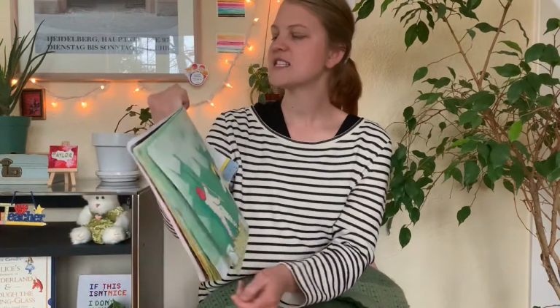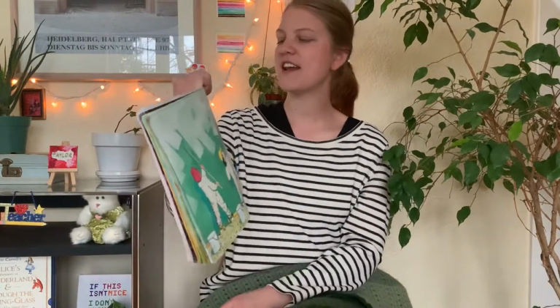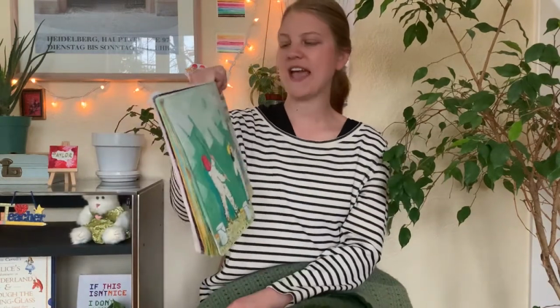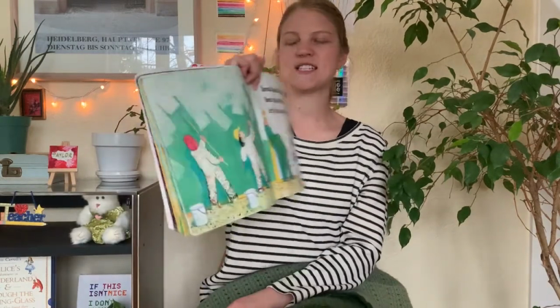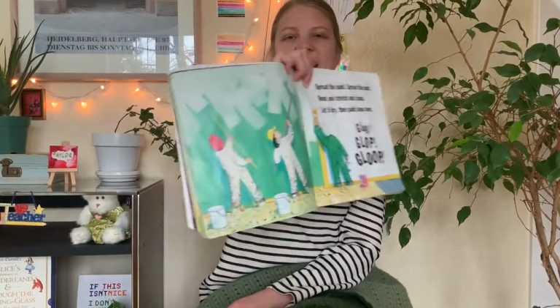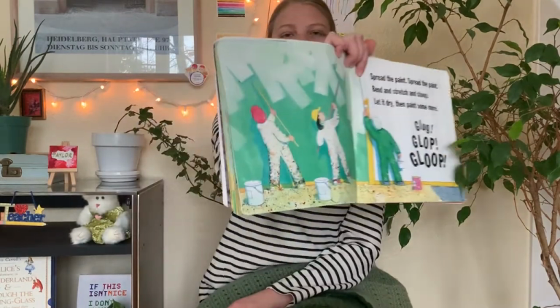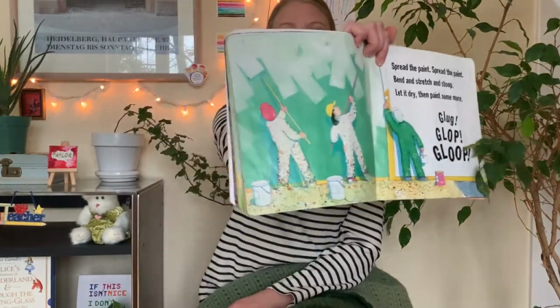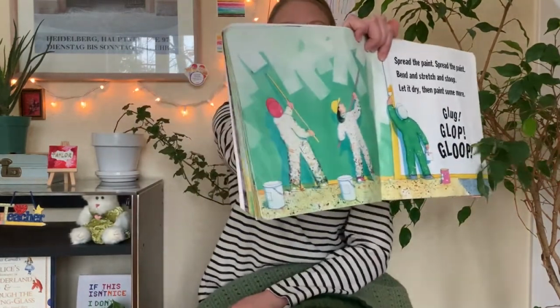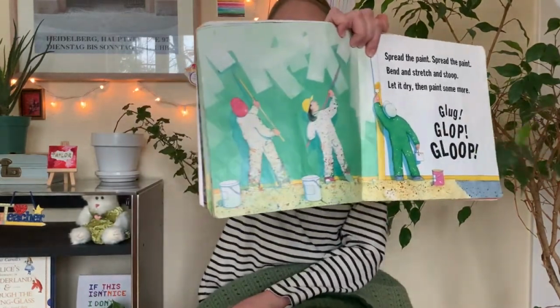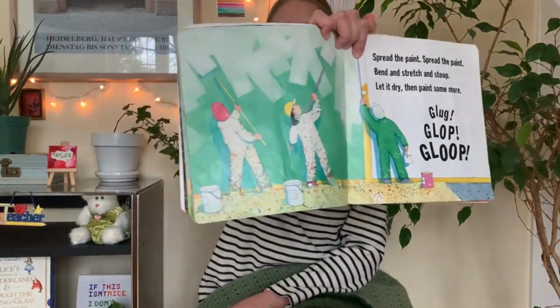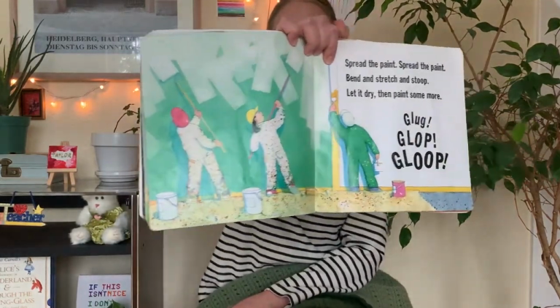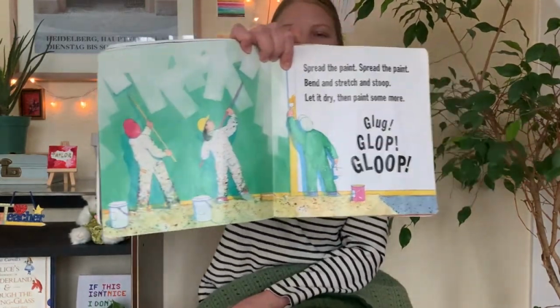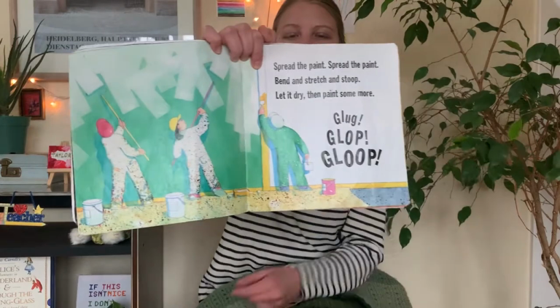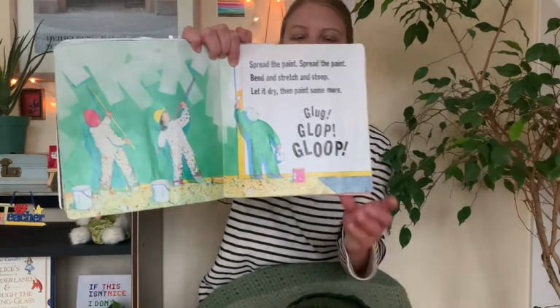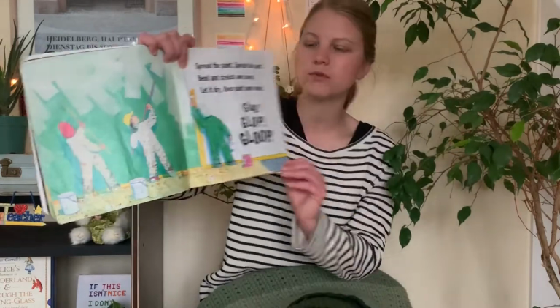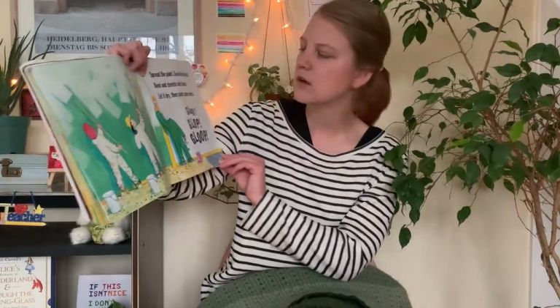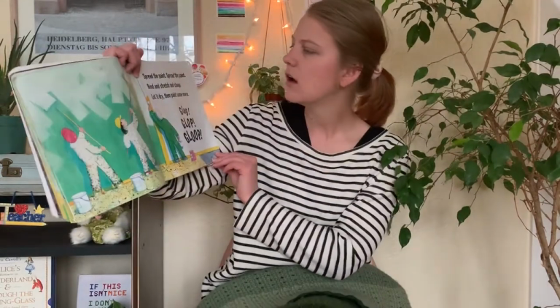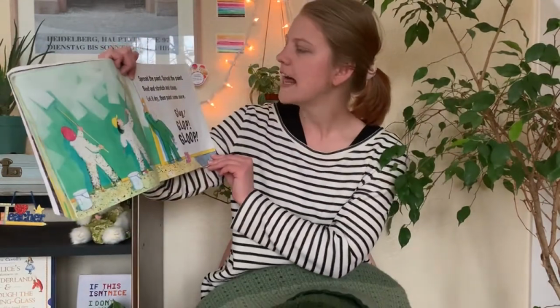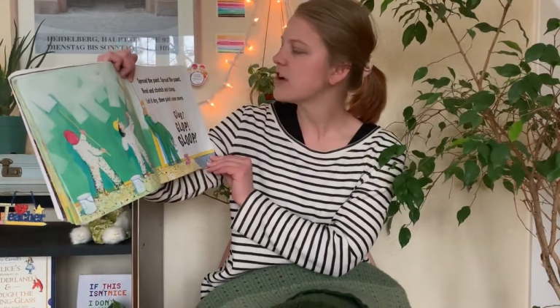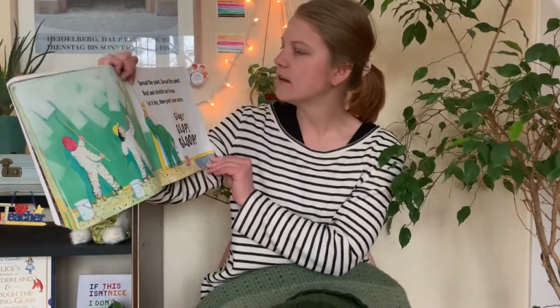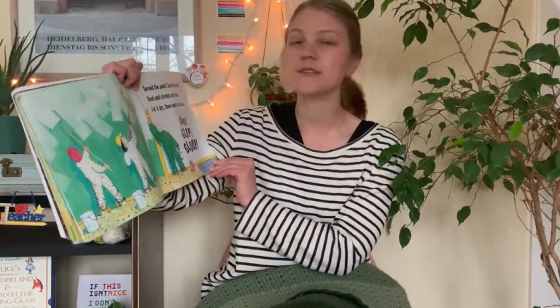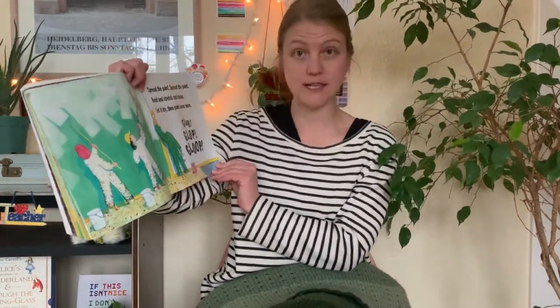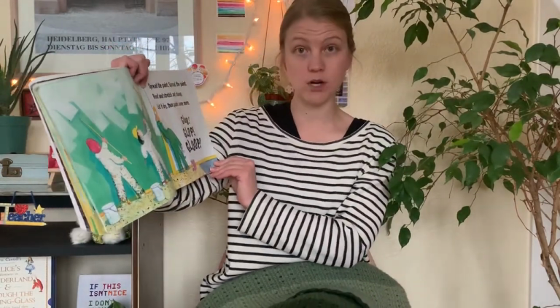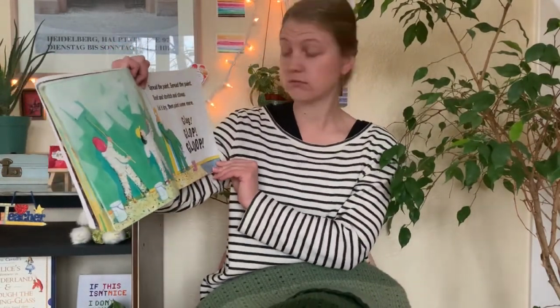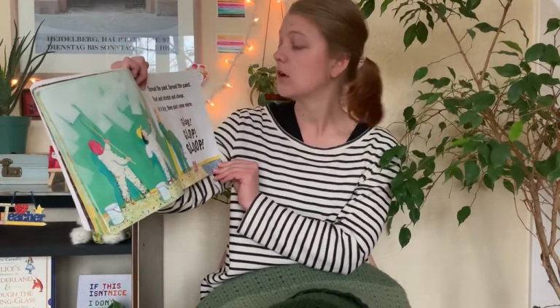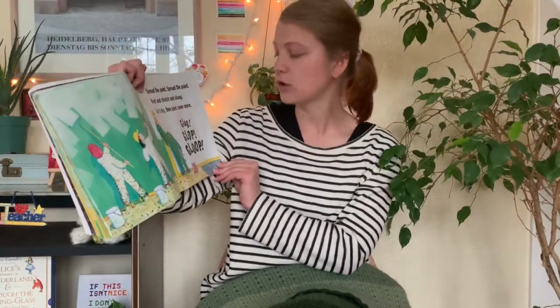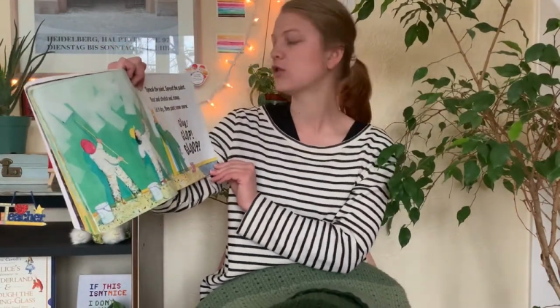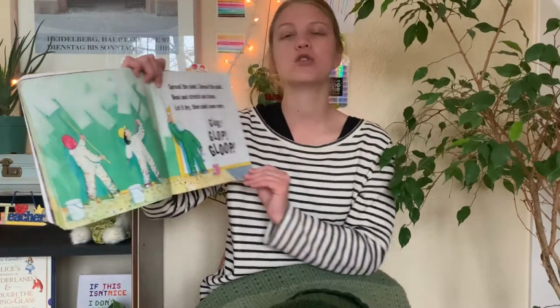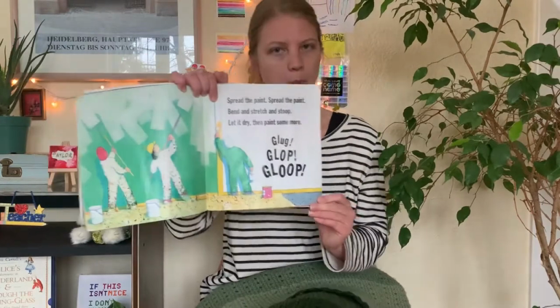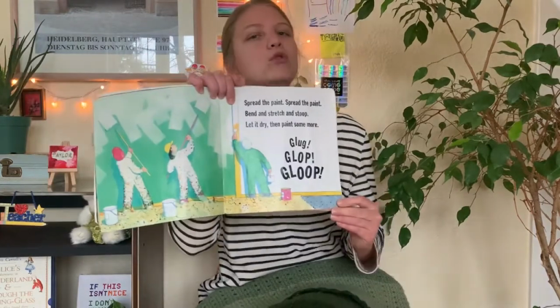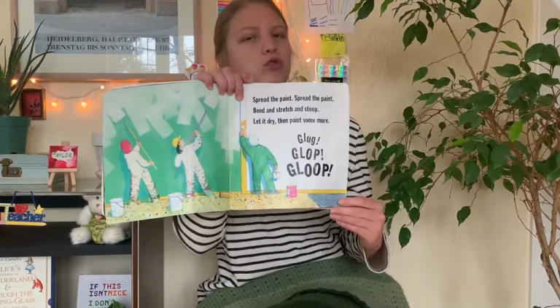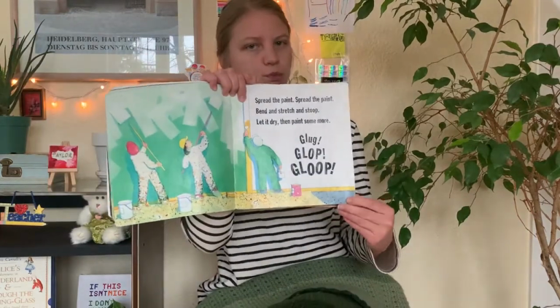Spread the paint. Spread the paint. Bend and stretch and stoop. Let it dry. Then paint some more. Glug. Glop. Glop, glop.